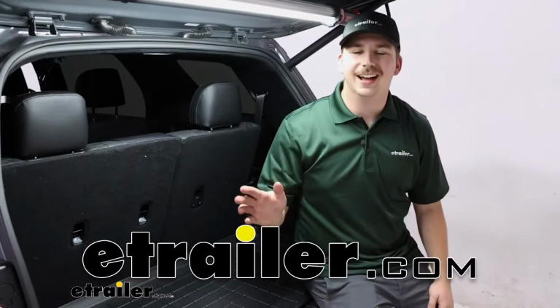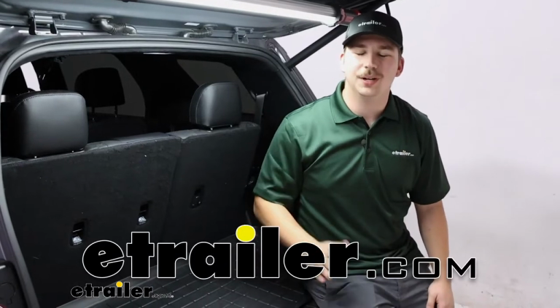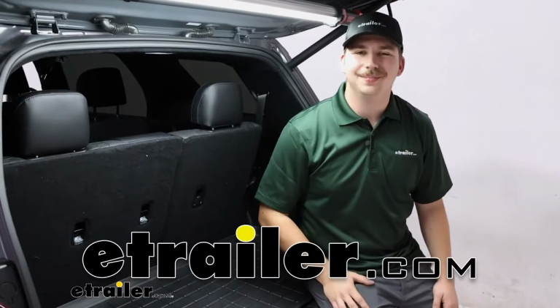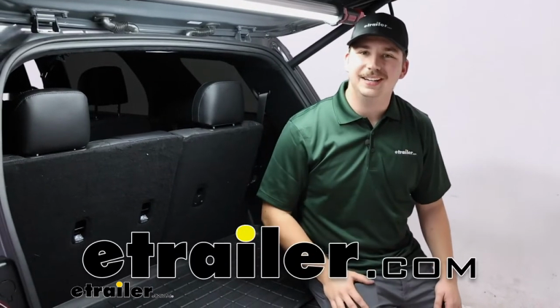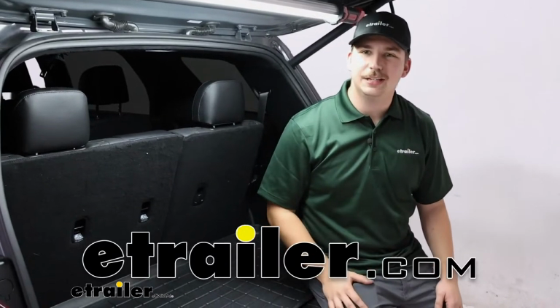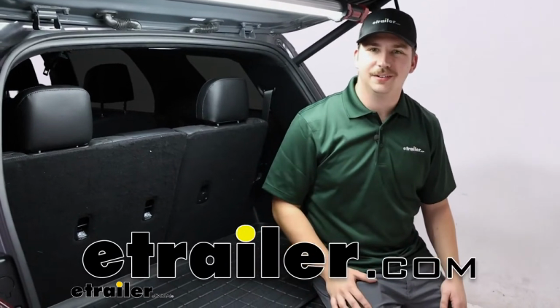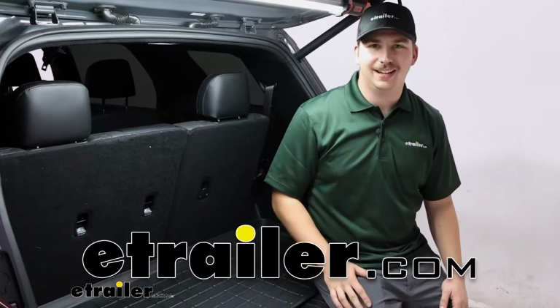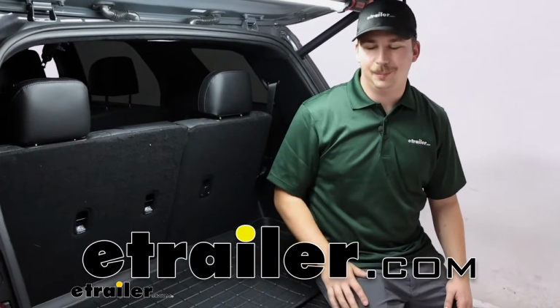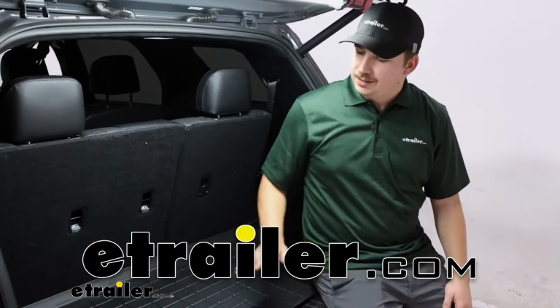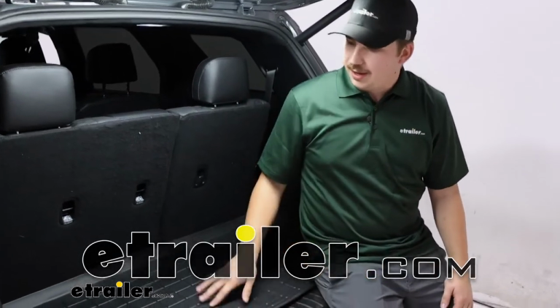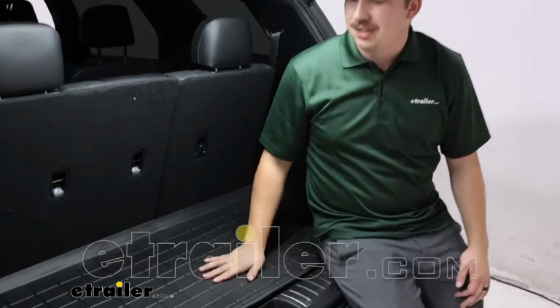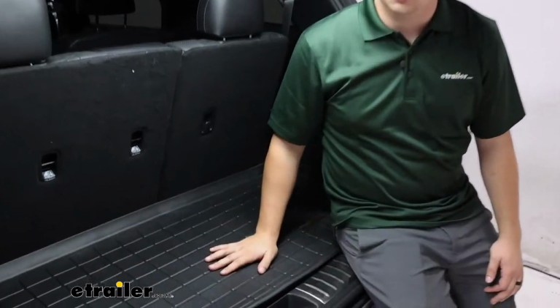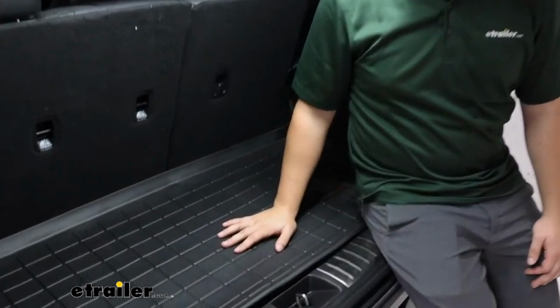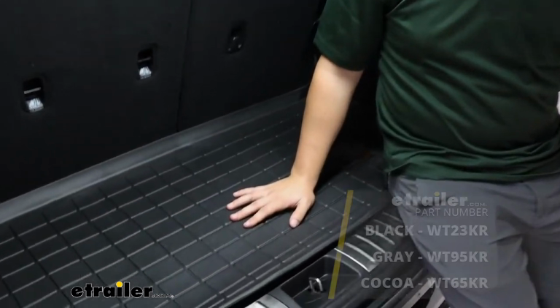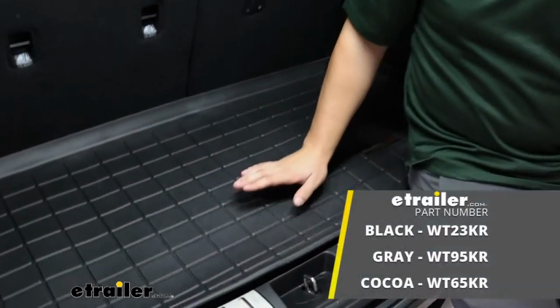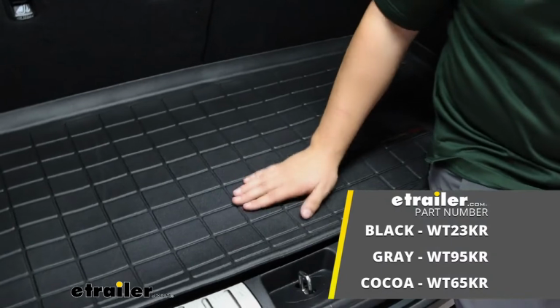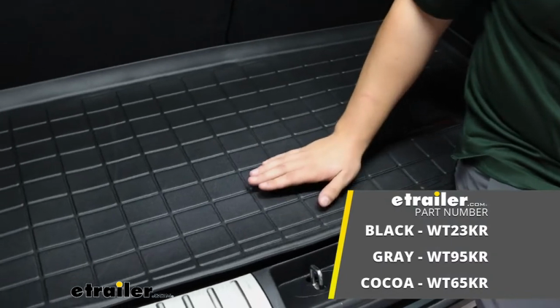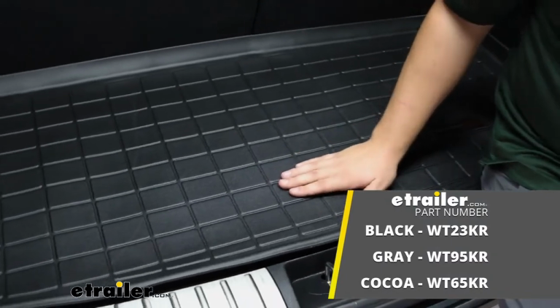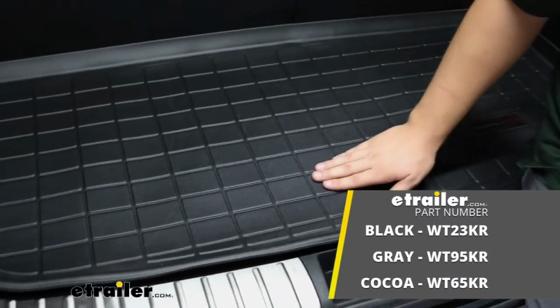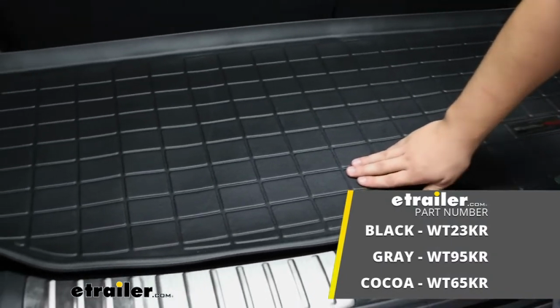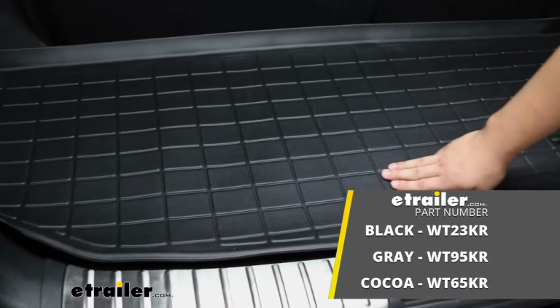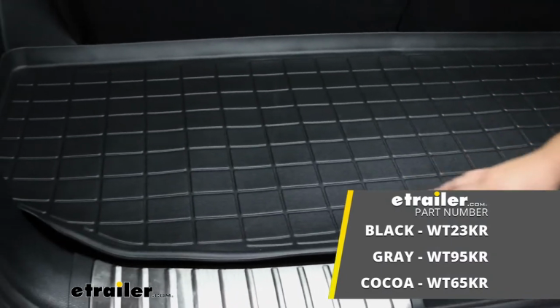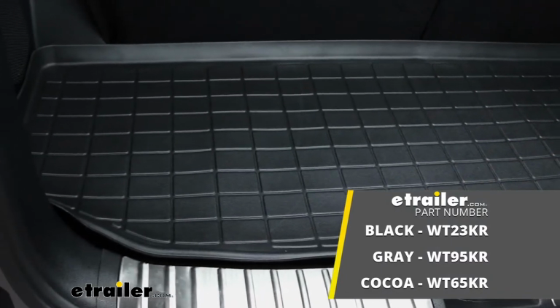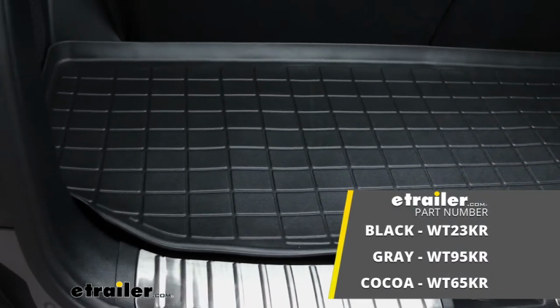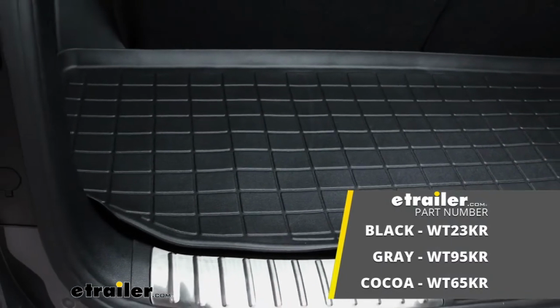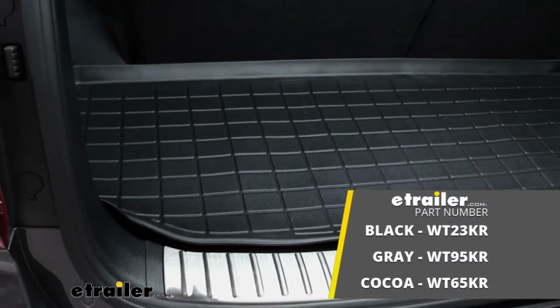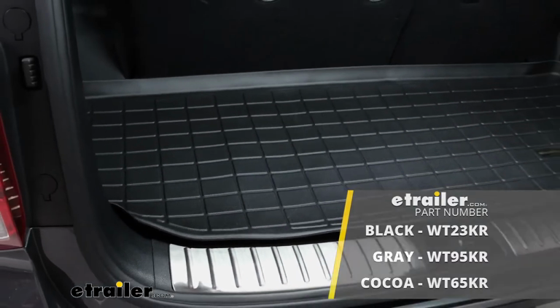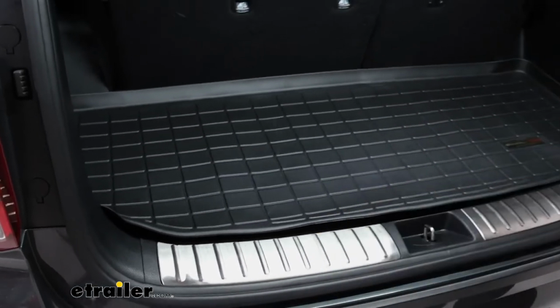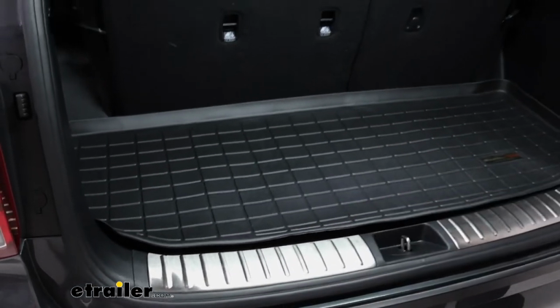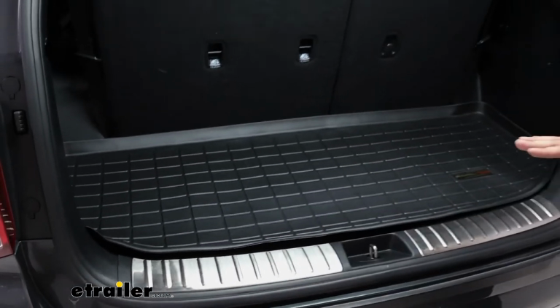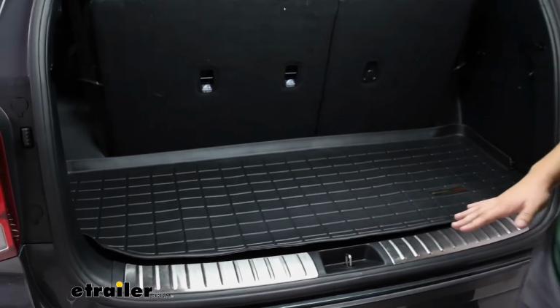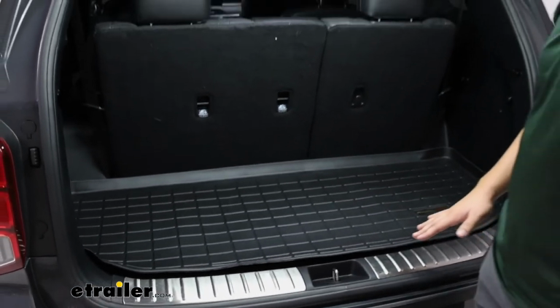Hi everyone, Aiden here at theetrailer.com. Today we're taking a look at the WeatherTech Custom Fit Cargo Liner here on our 2020 Hyundai Palisade.